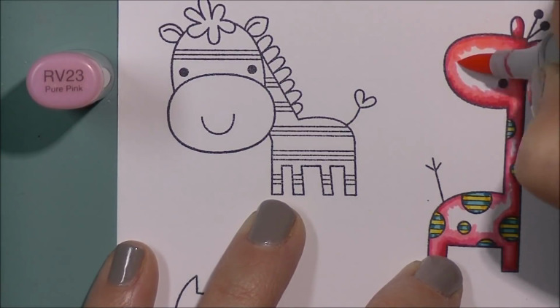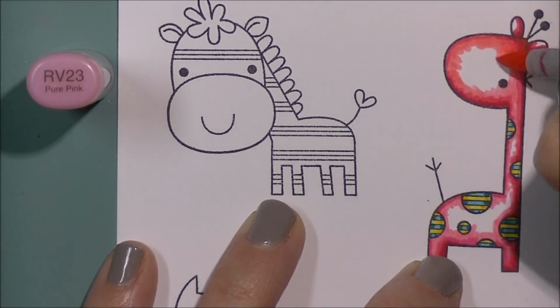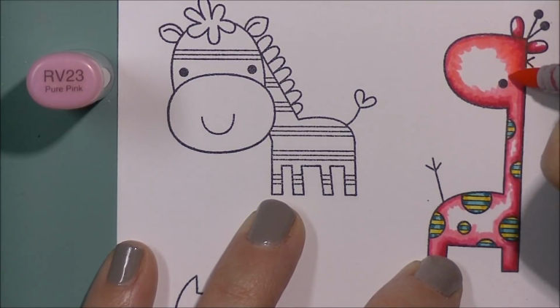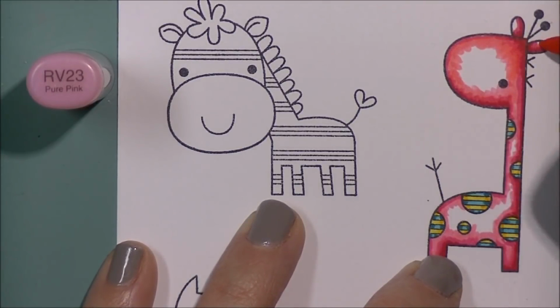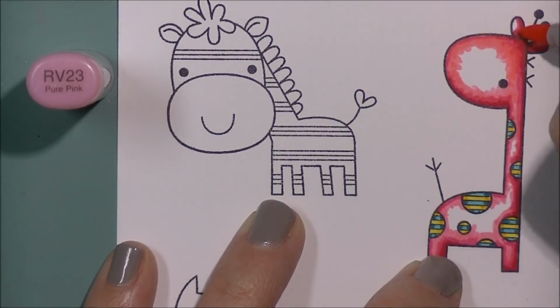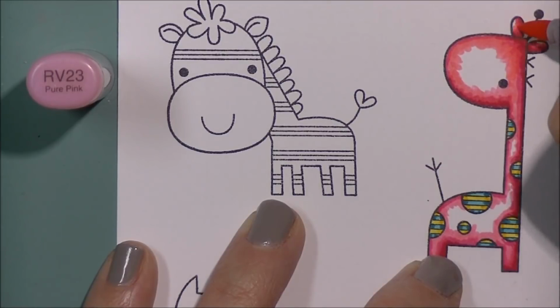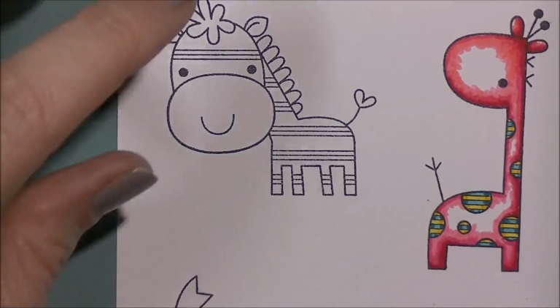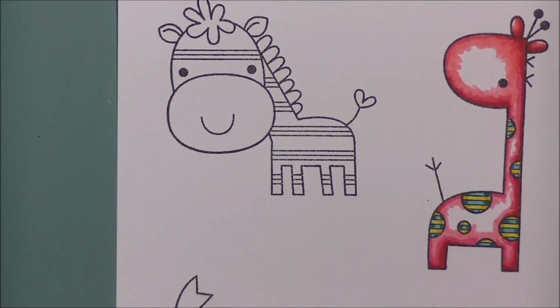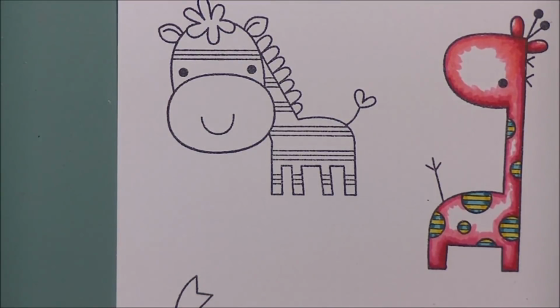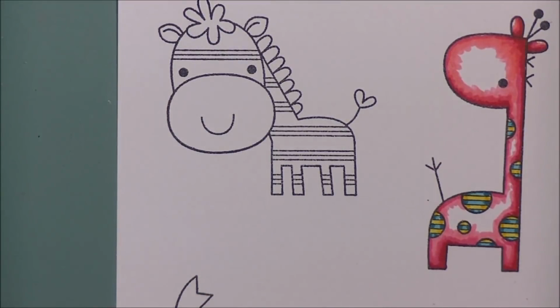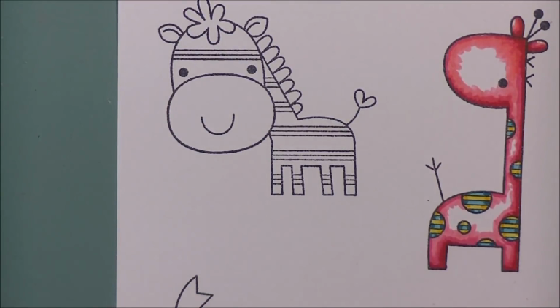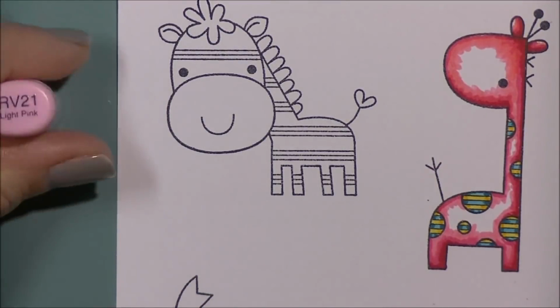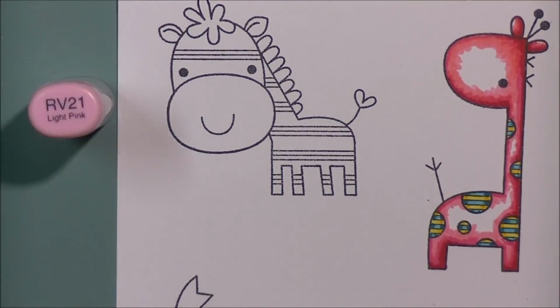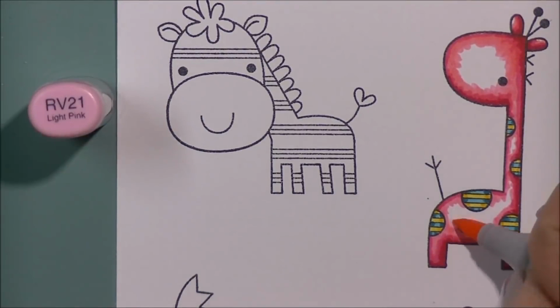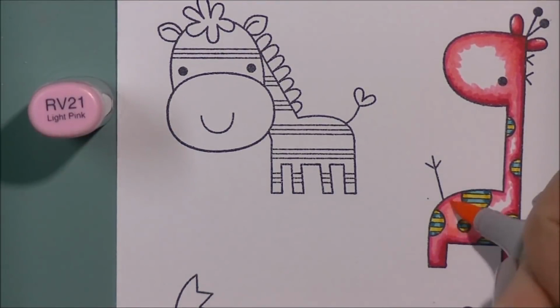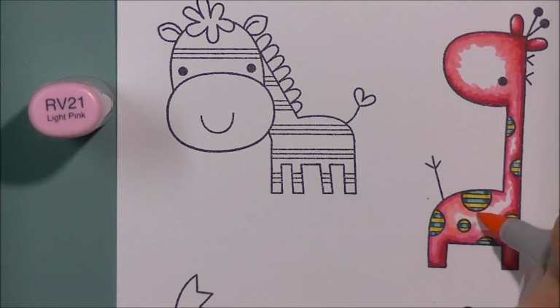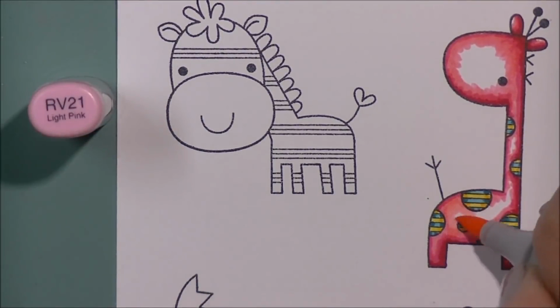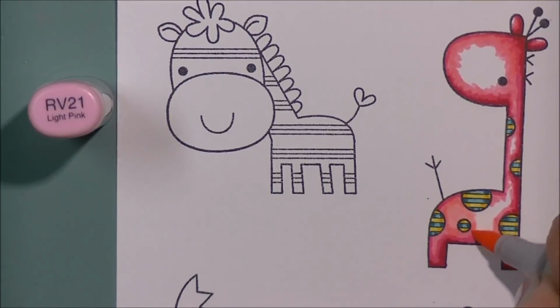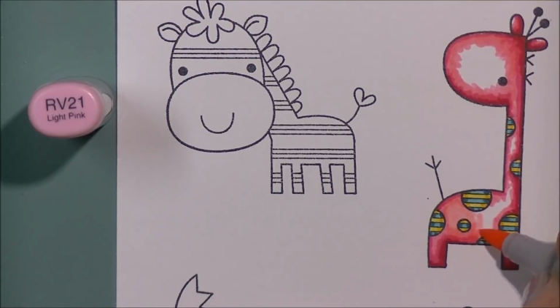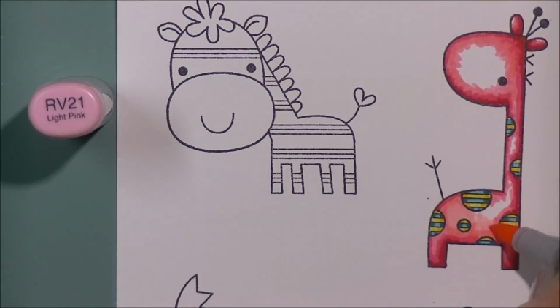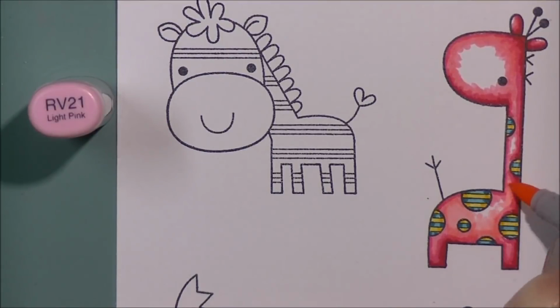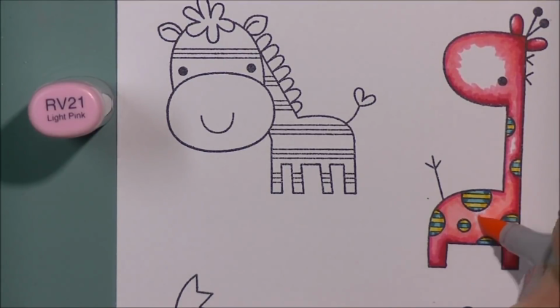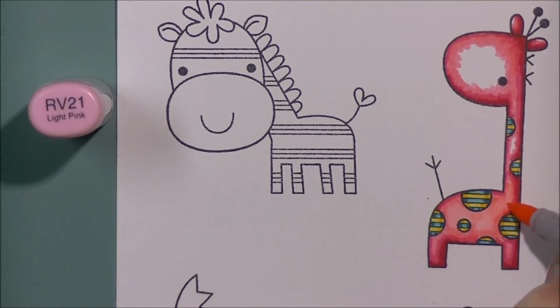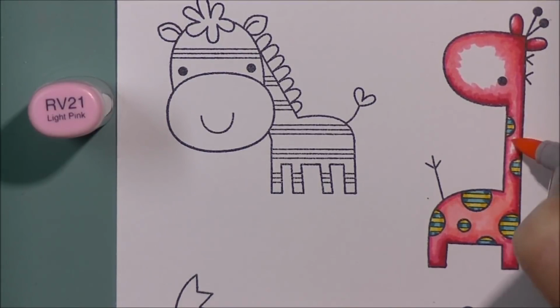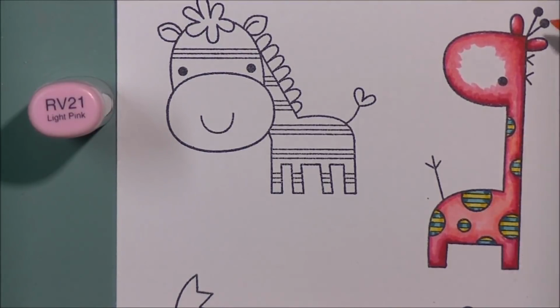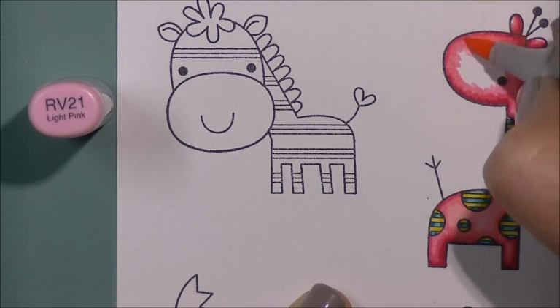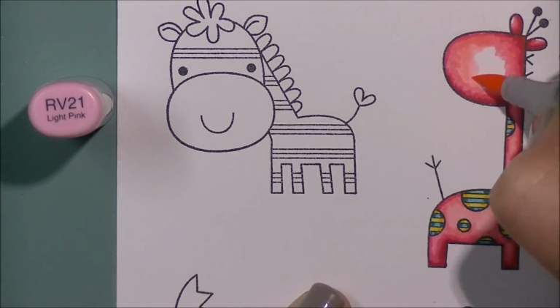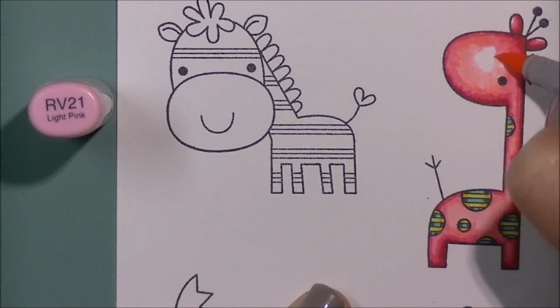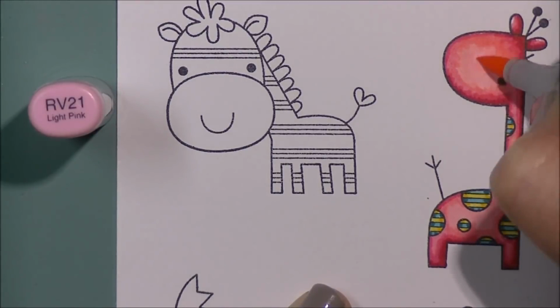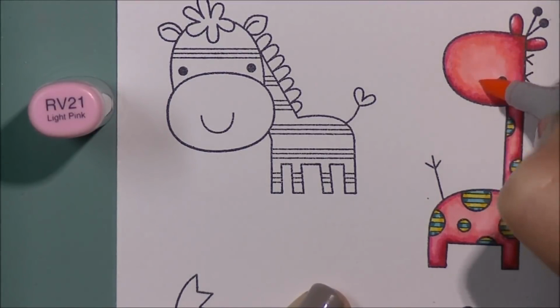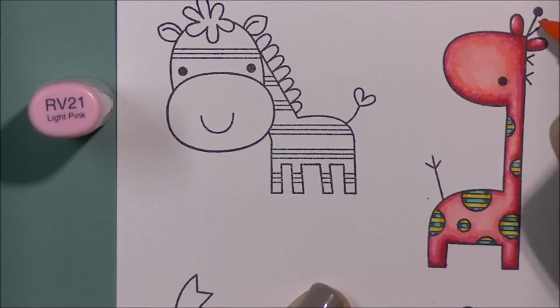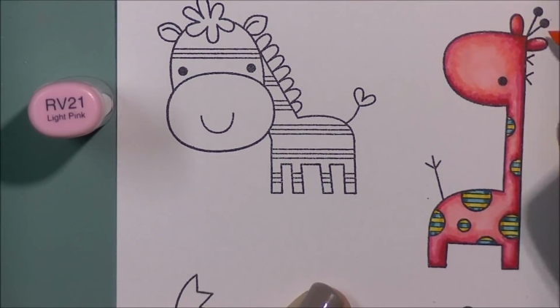Having another person to work with really helps with that, so it's awesome that me and Carissa are doing this together. We're coloring up our giraffe here. I do put all of my marker caps on the side as I'm coloring so you guys can see what colors I am using.